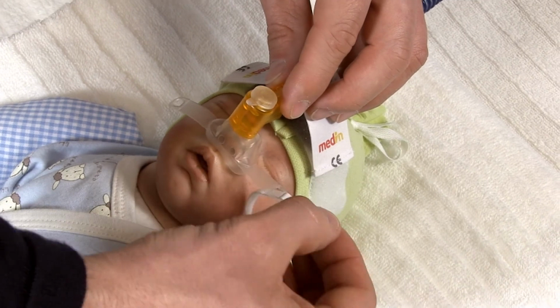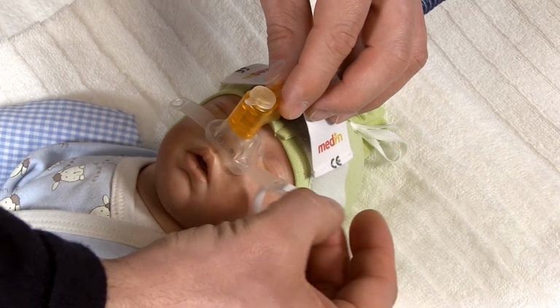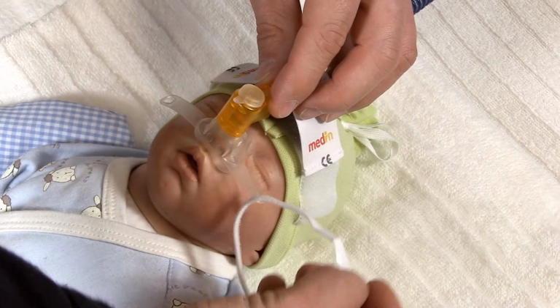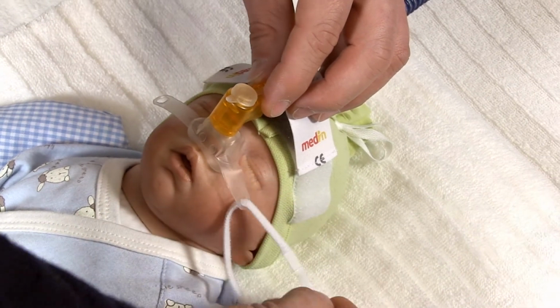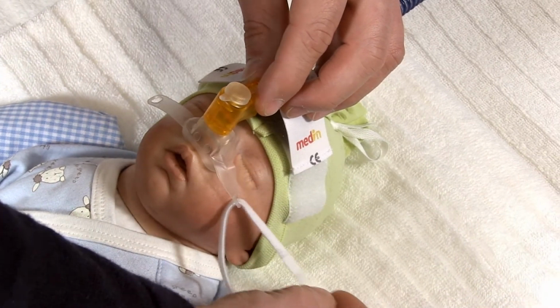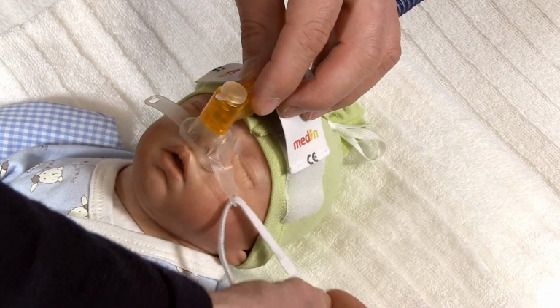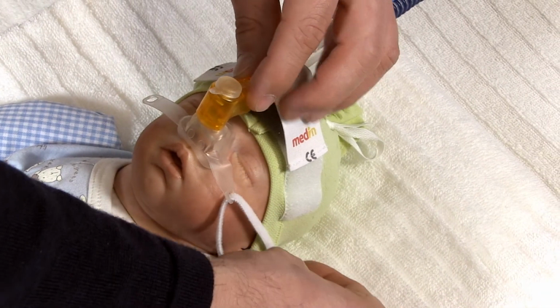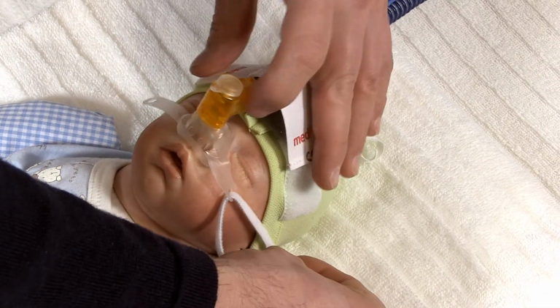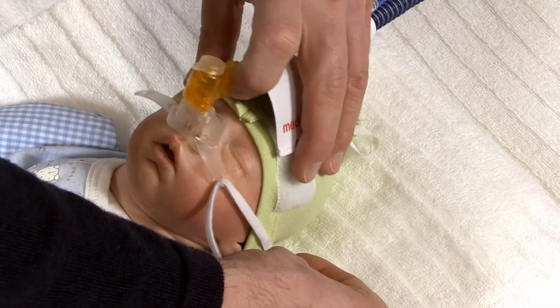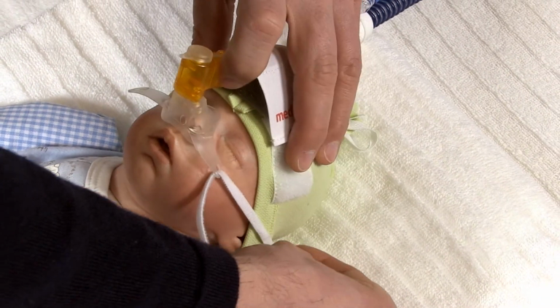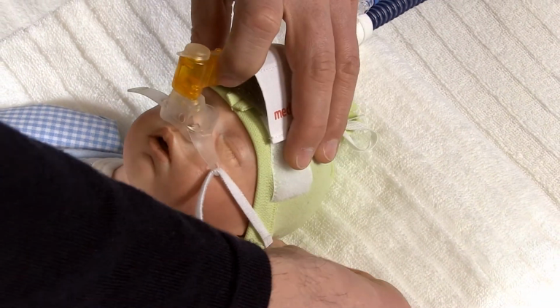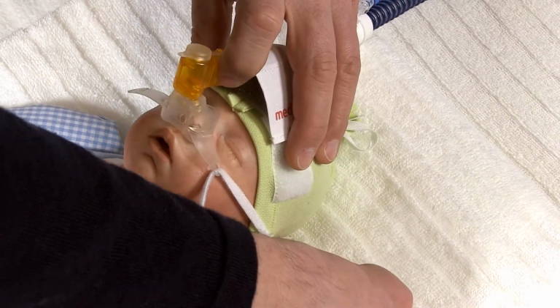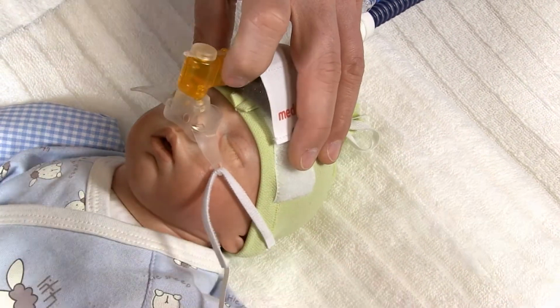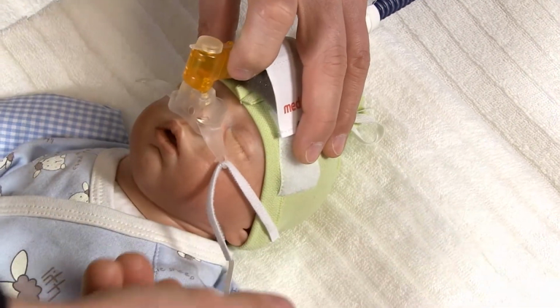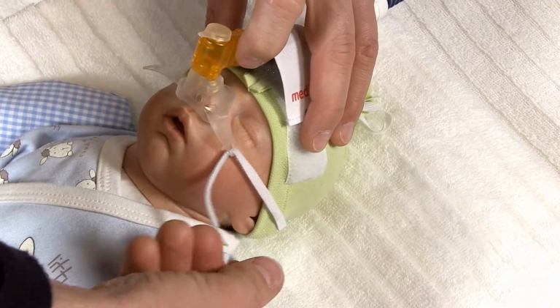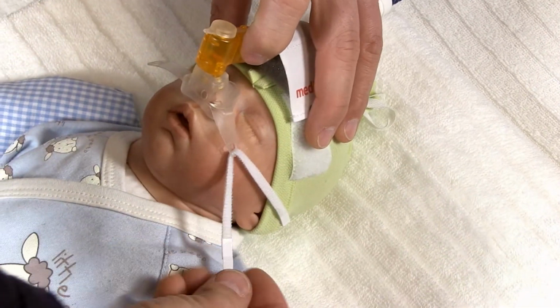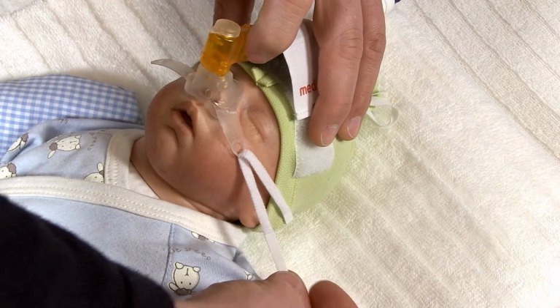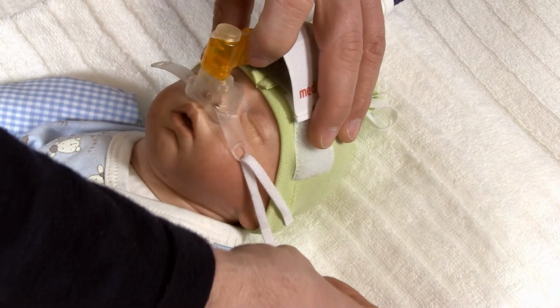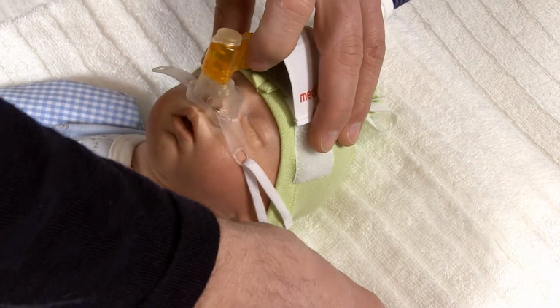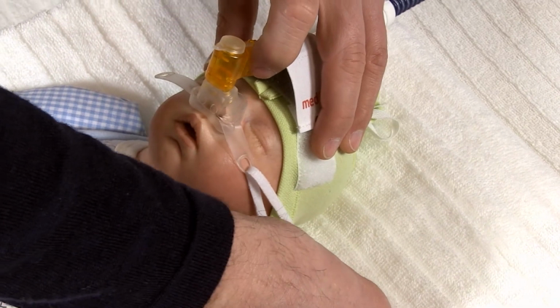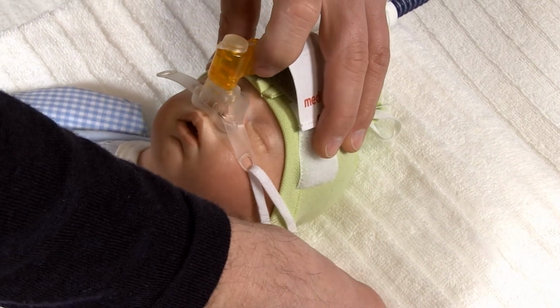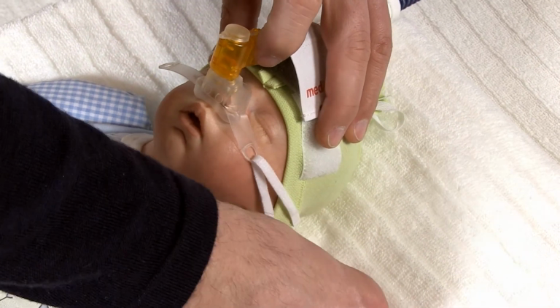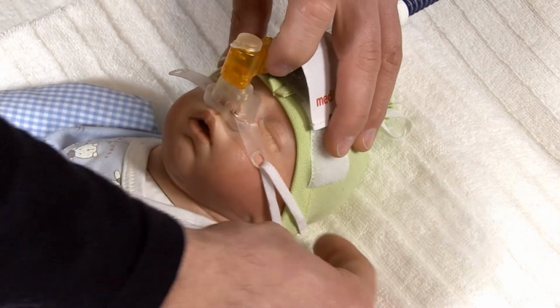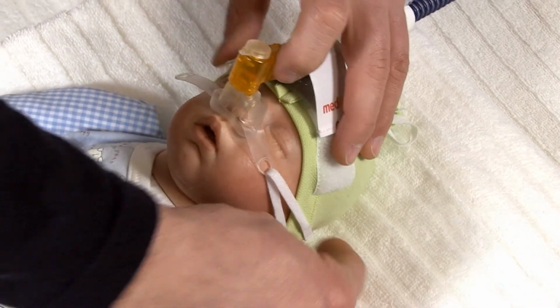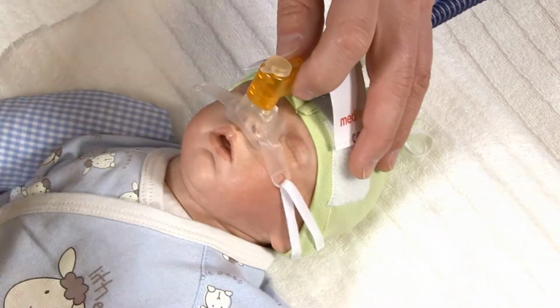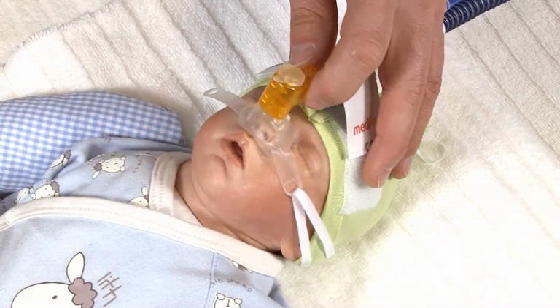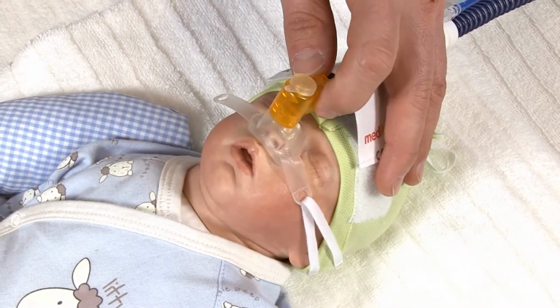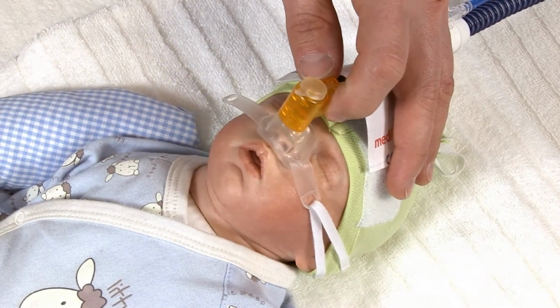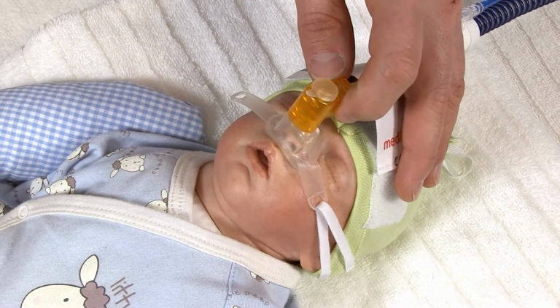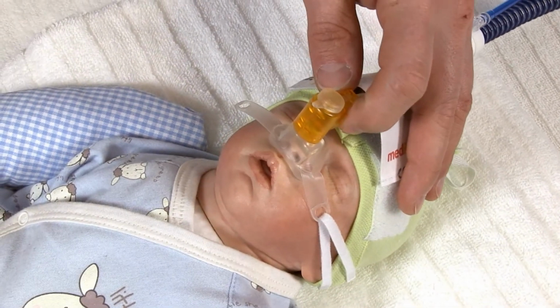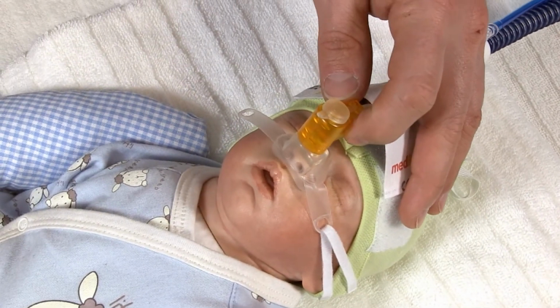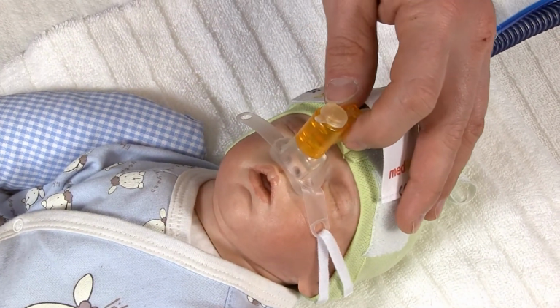Use the fixation straps to hold the mask or prongs in place and to reduce leakage. Mount them in a V-shape on either side of the bonnet.